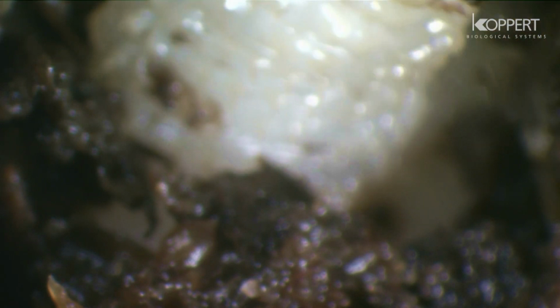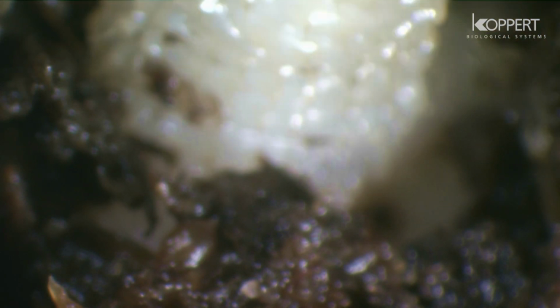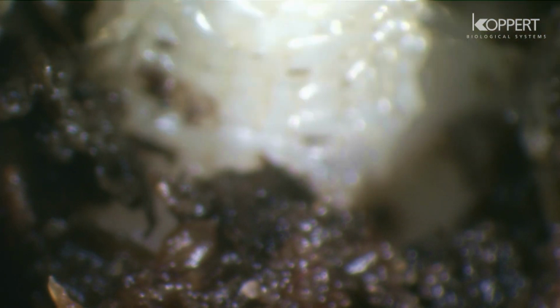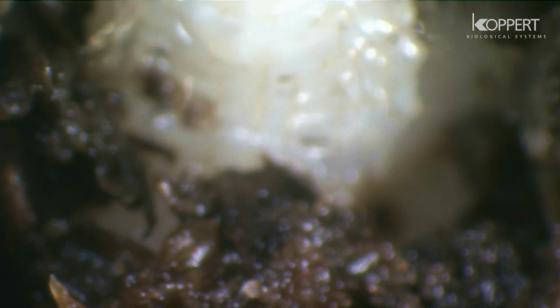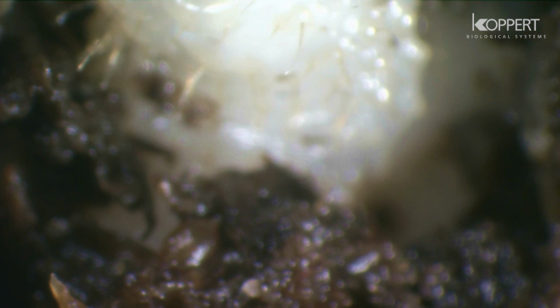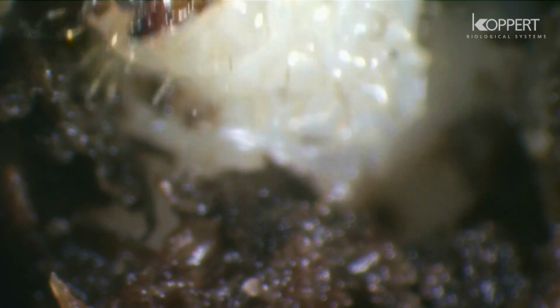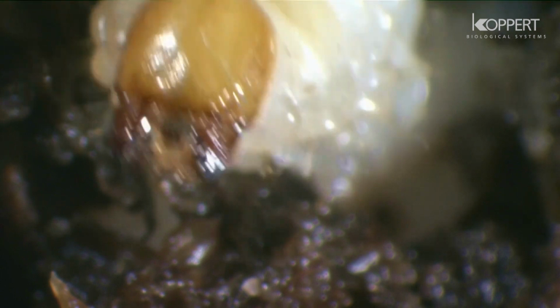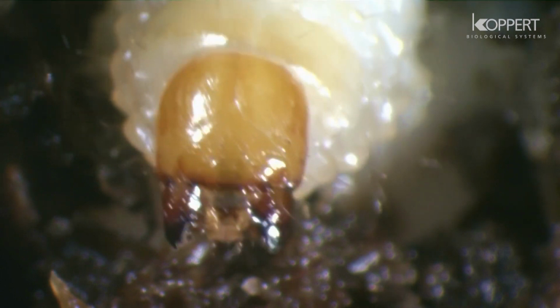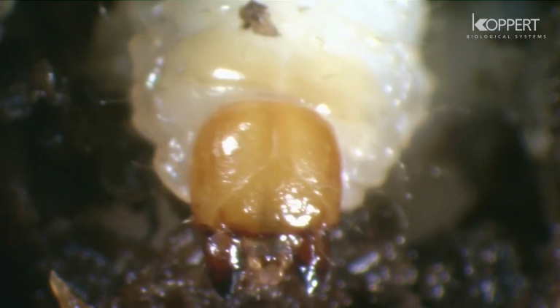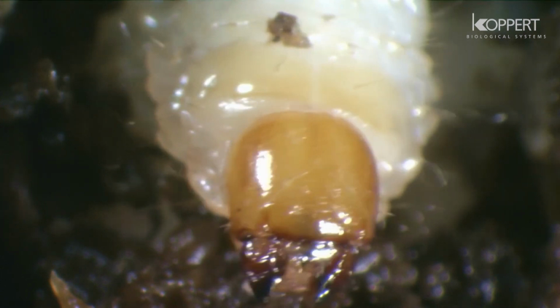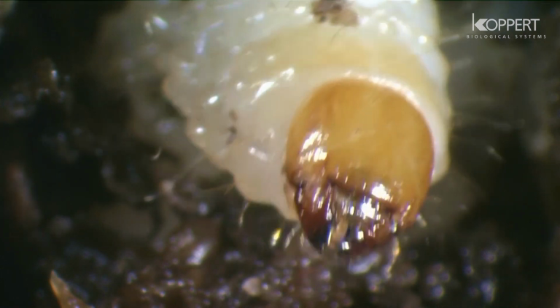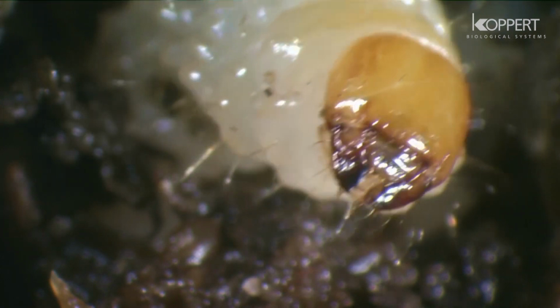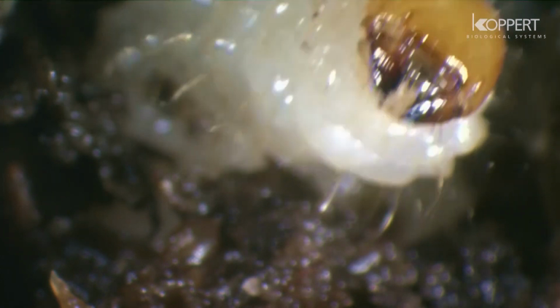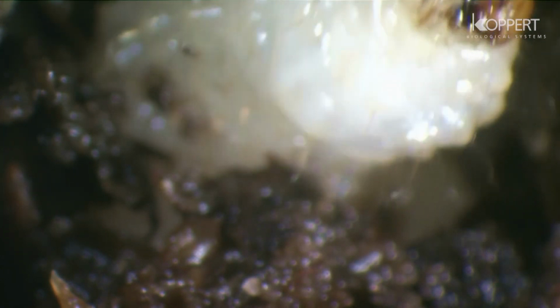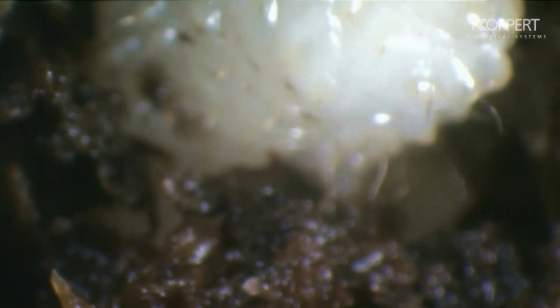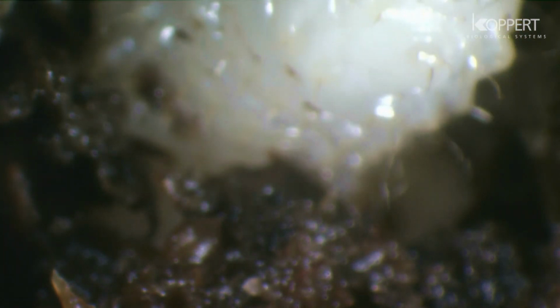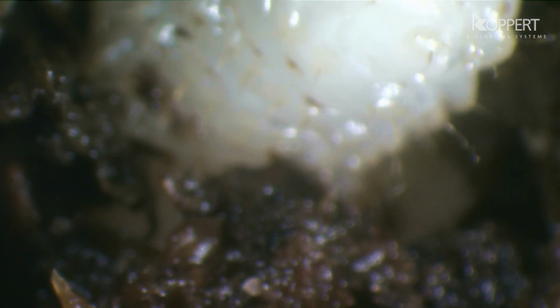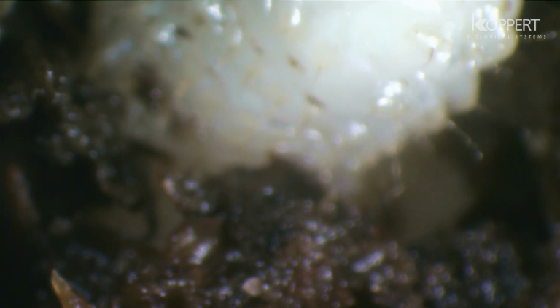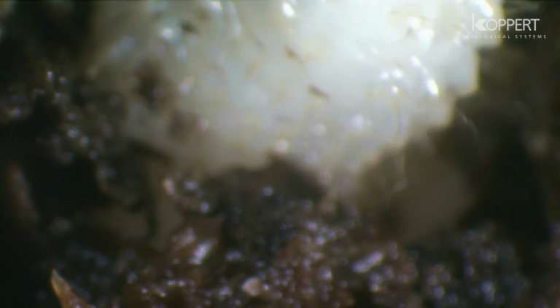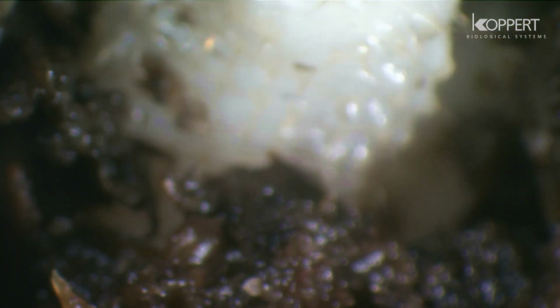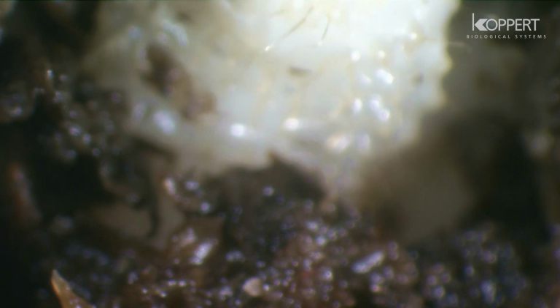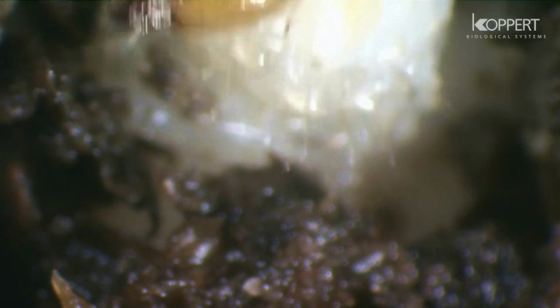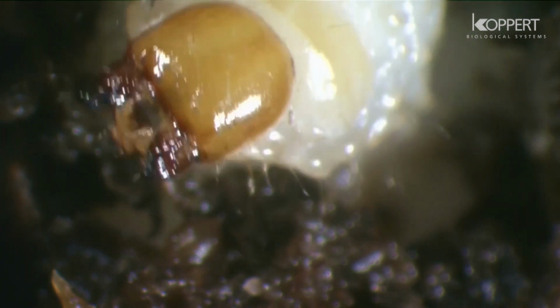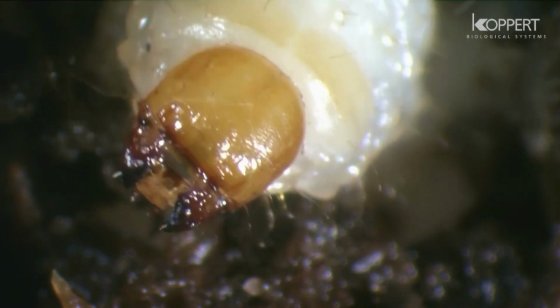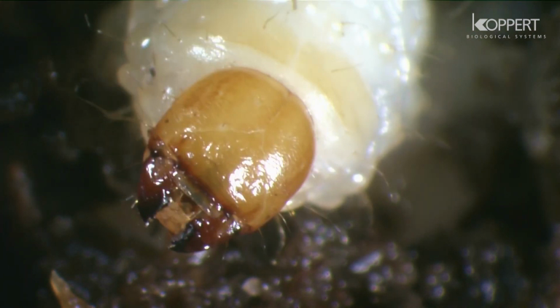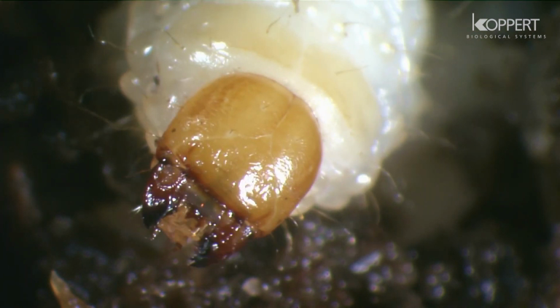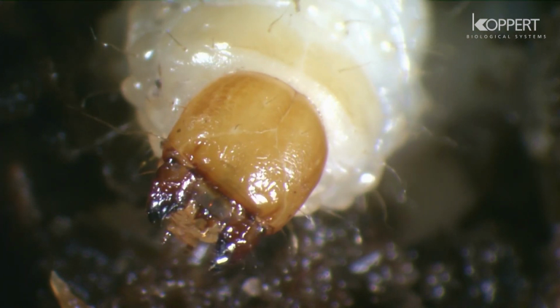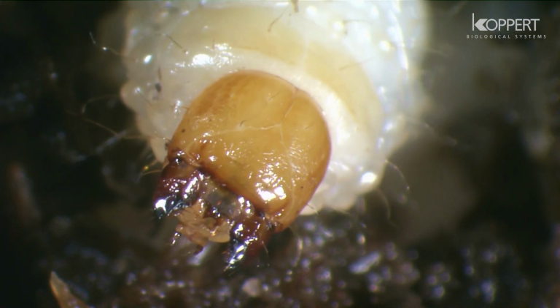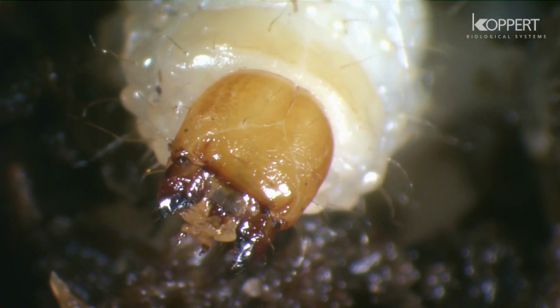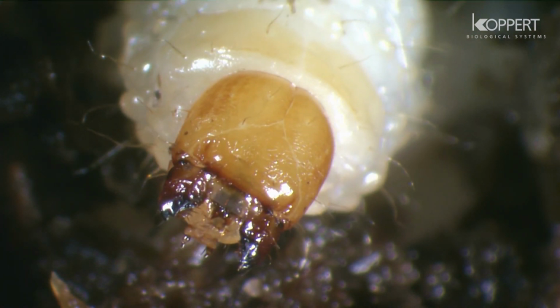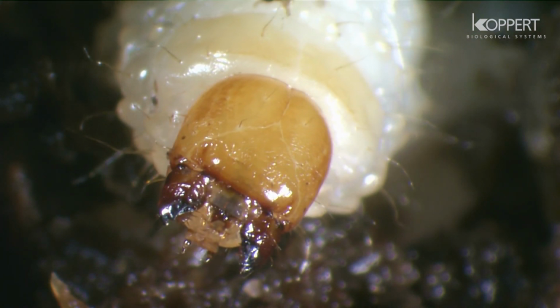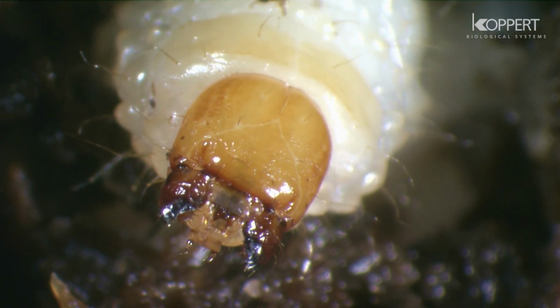It leads to the withering and eventual death of the affected plant. By ringing the base of the stem, a single larva is able to kill a plant.